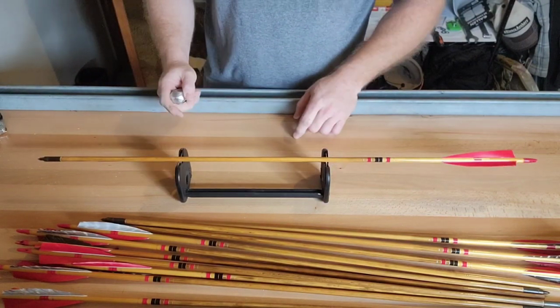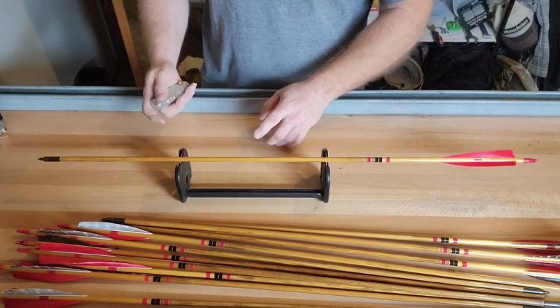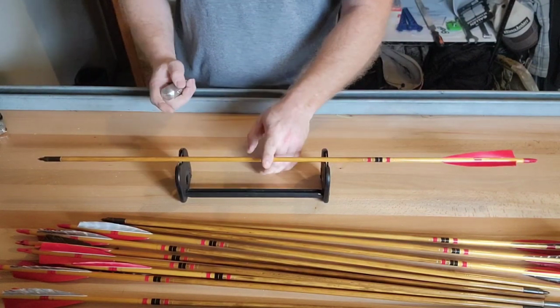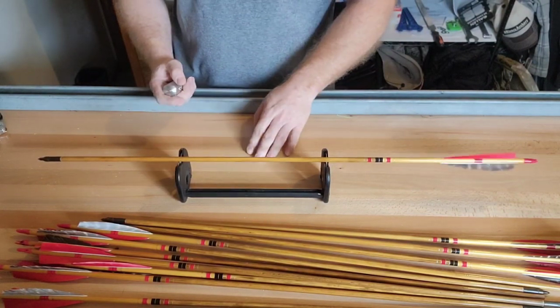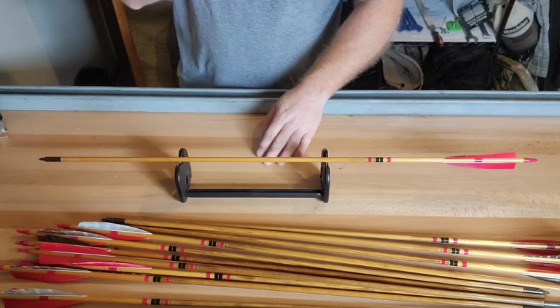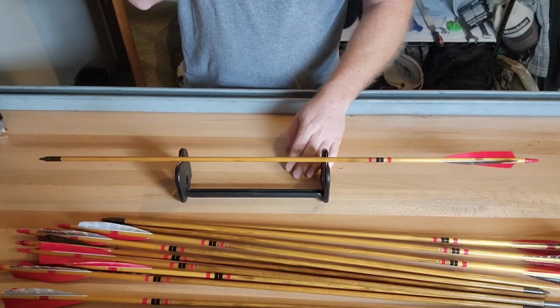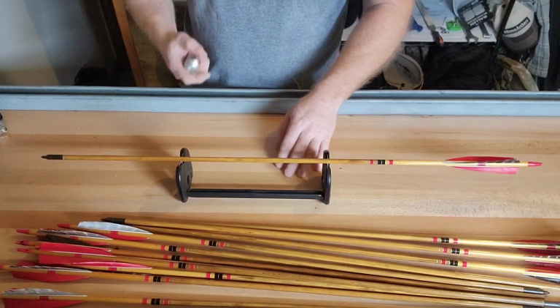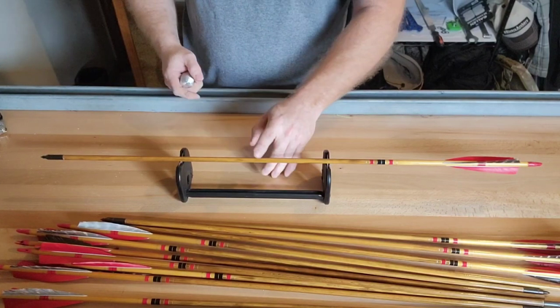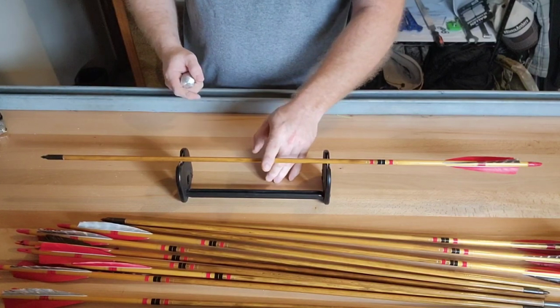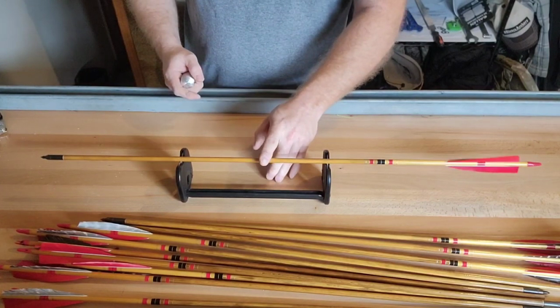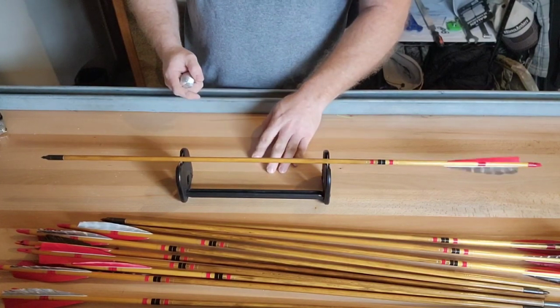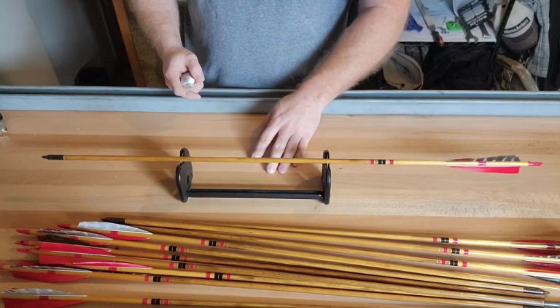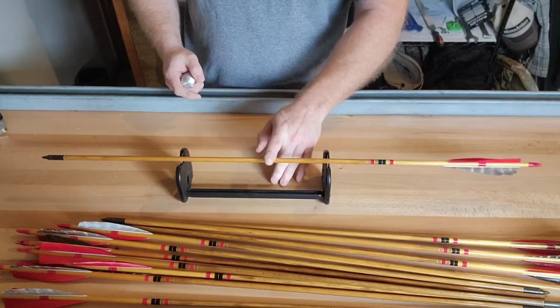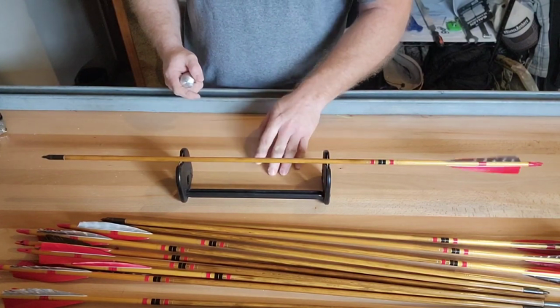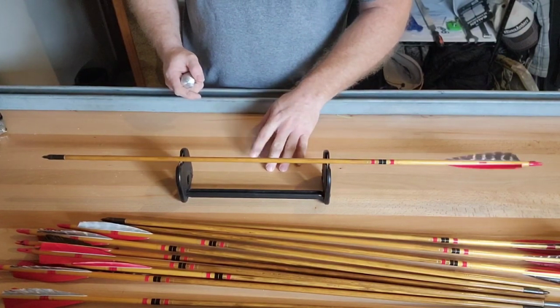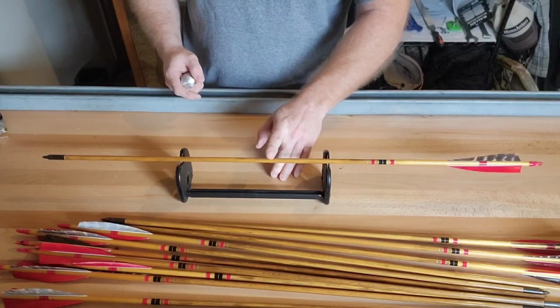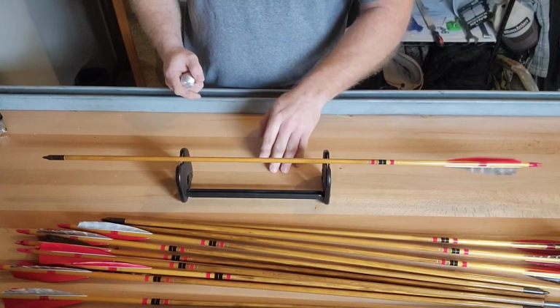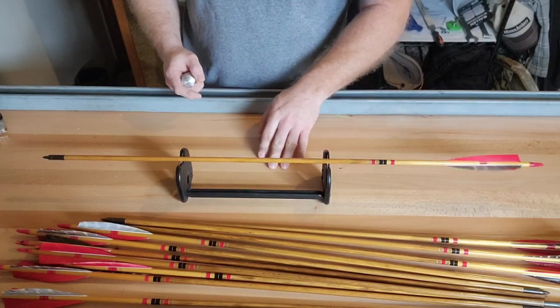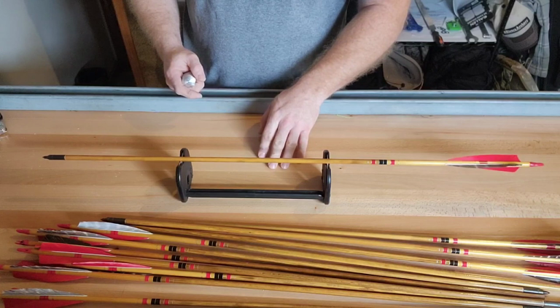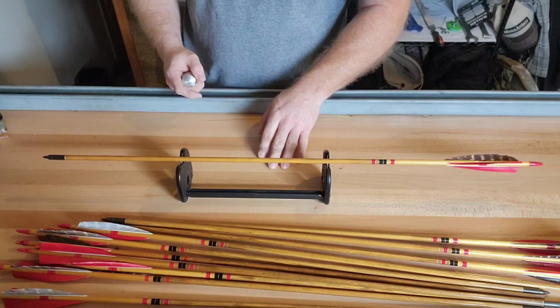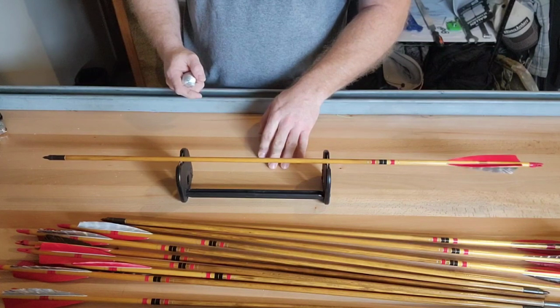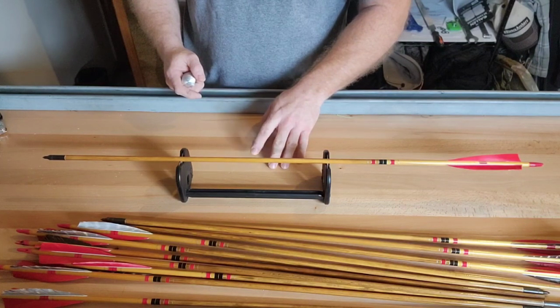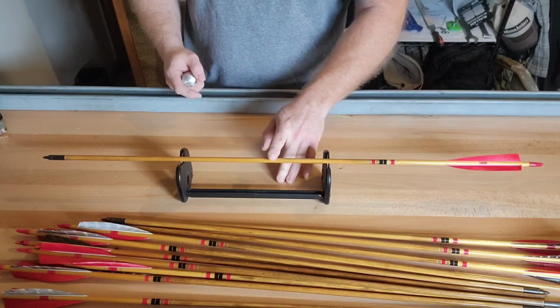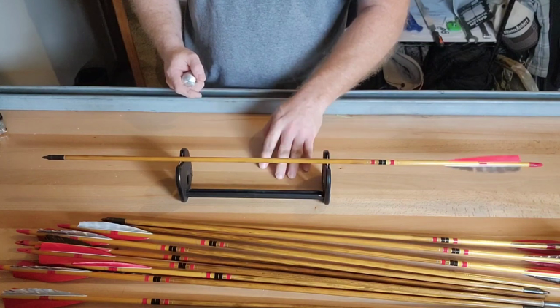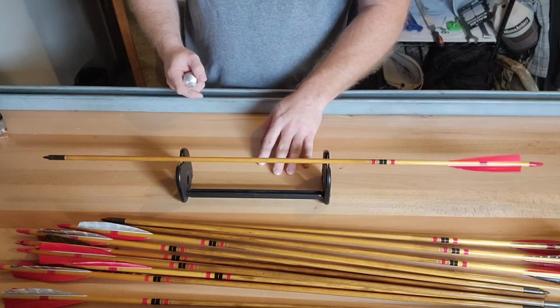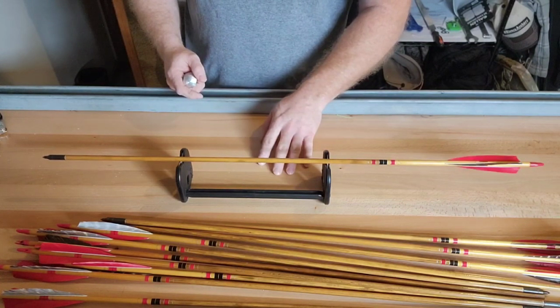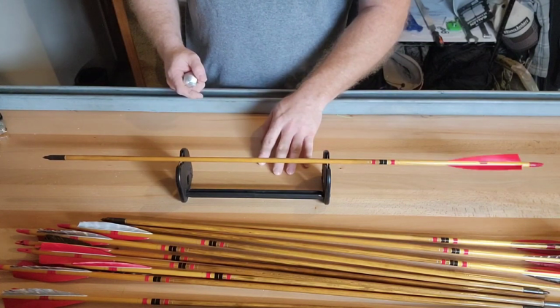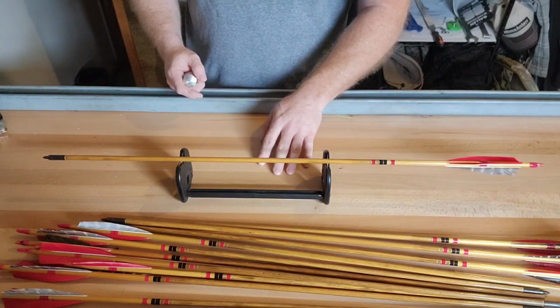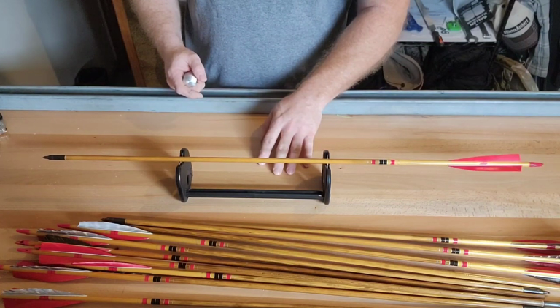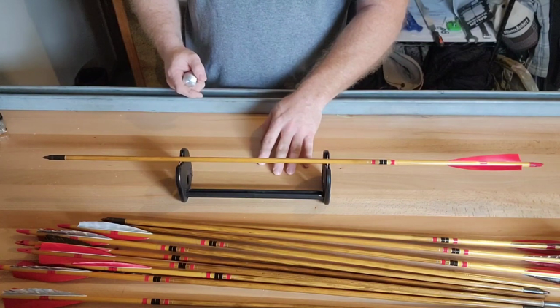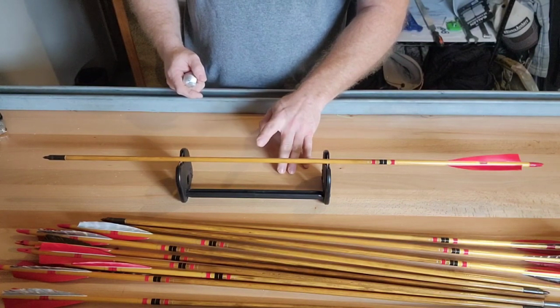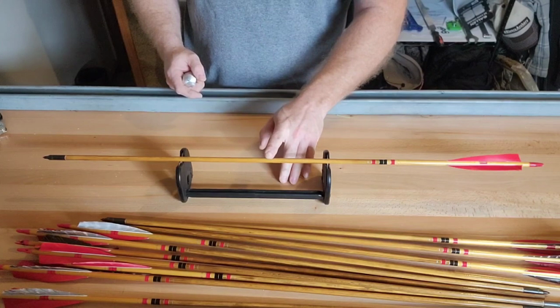So how I straighten arrows — I got this from Trevor, of how he does it. He gave us an arrow straightening tutorial at Lancaster one night in the Airbnb. So I'm just going to pass the word along.